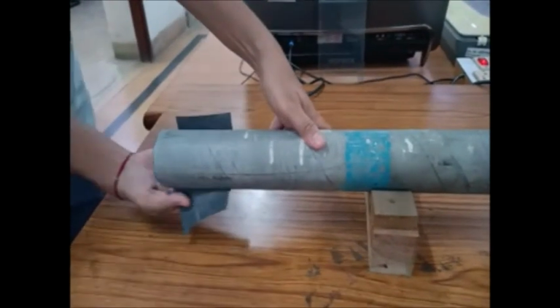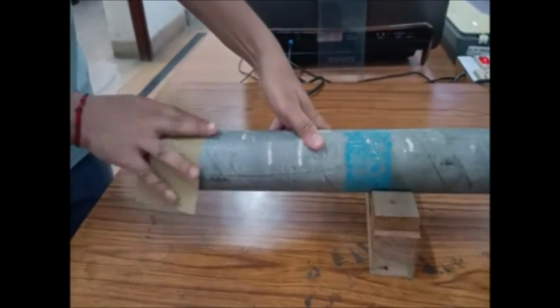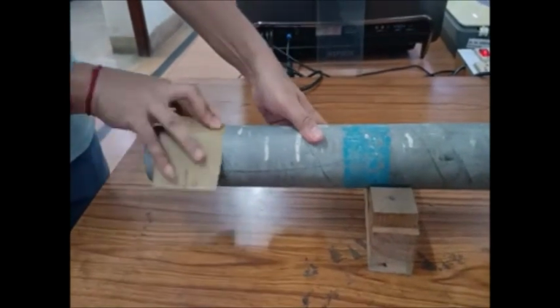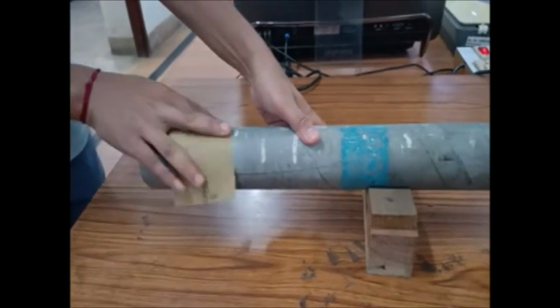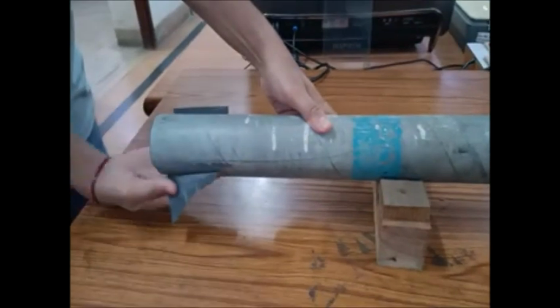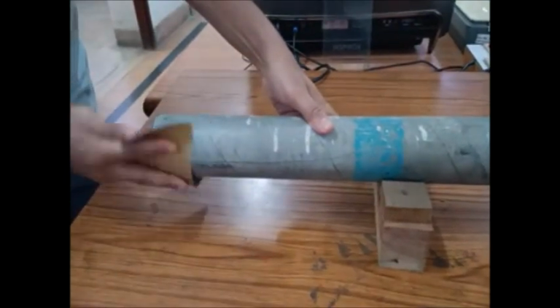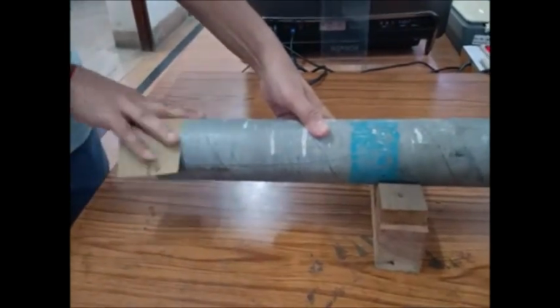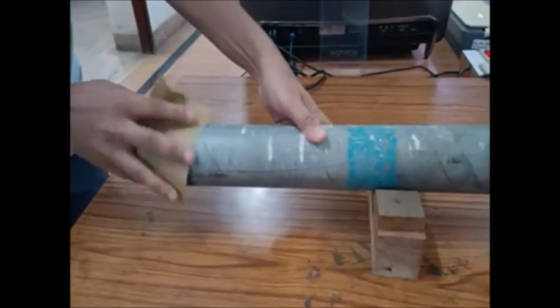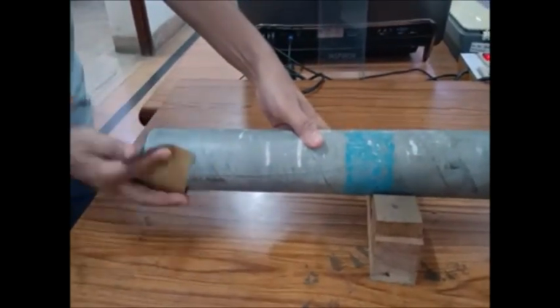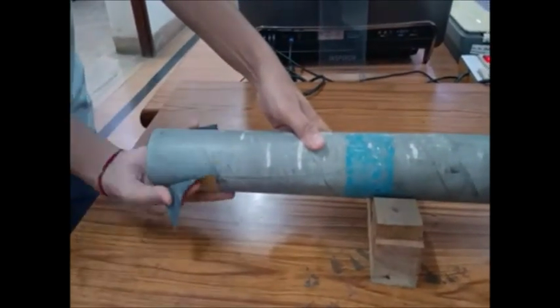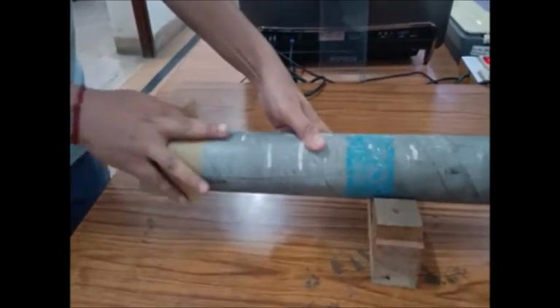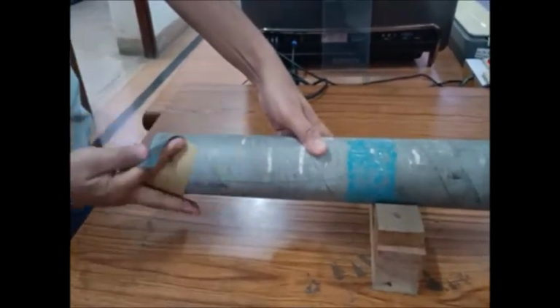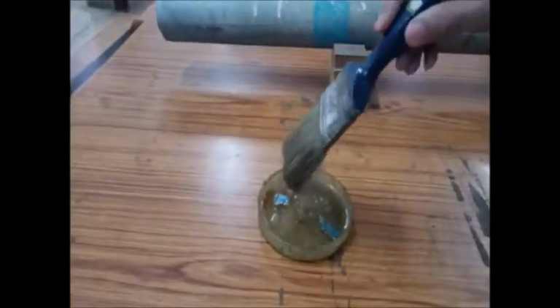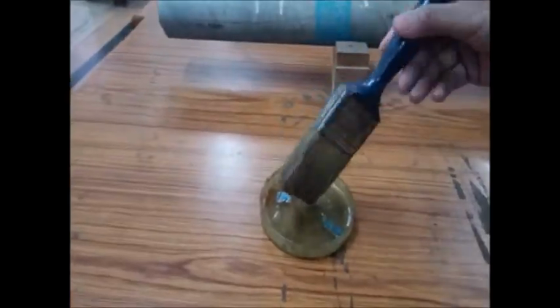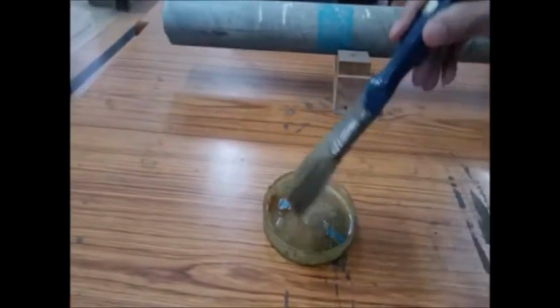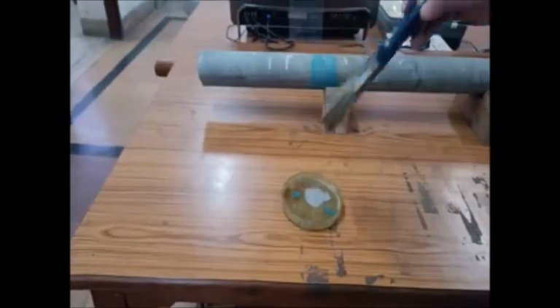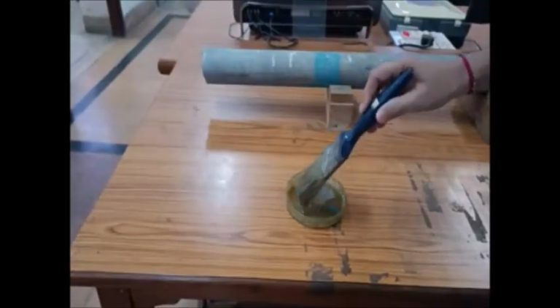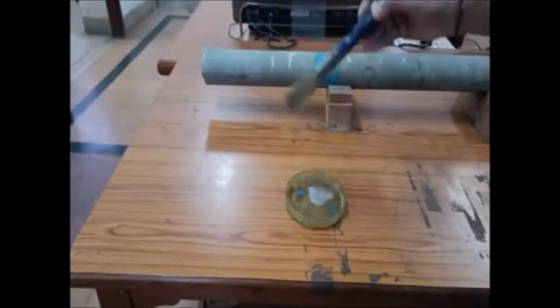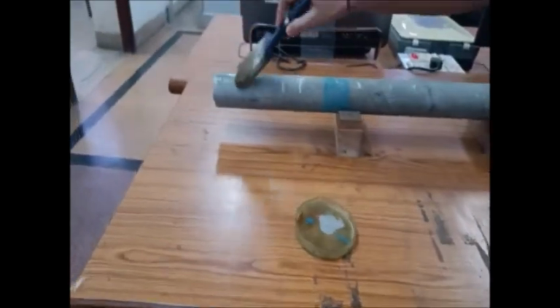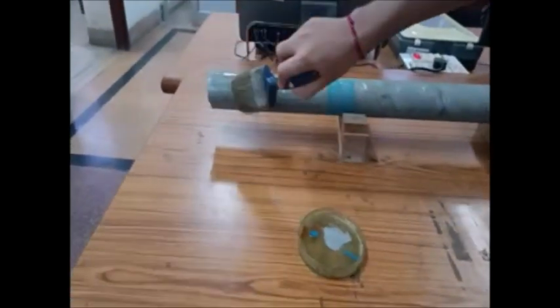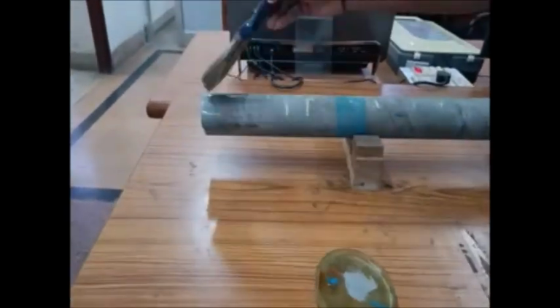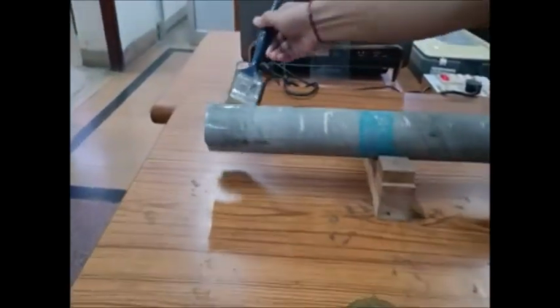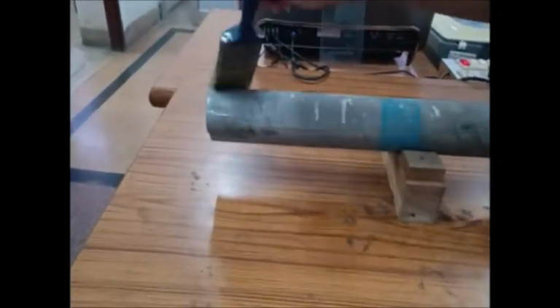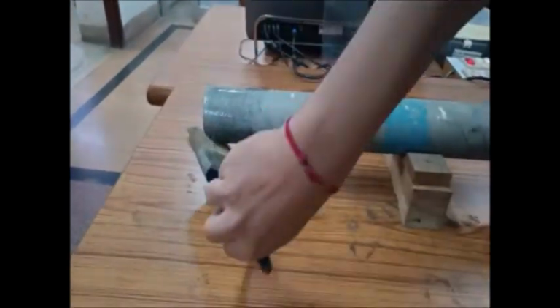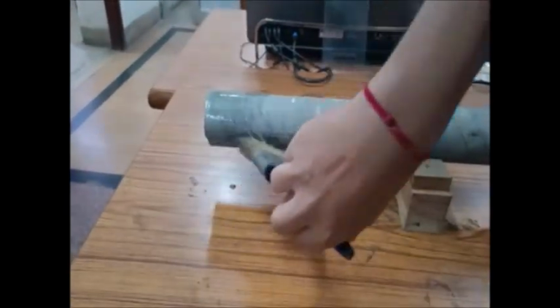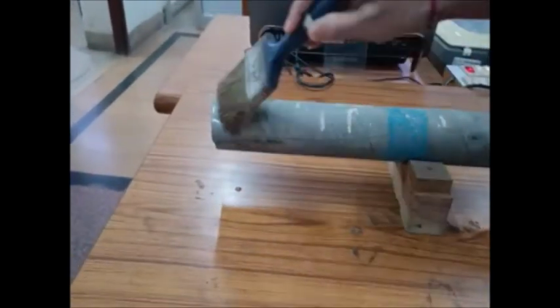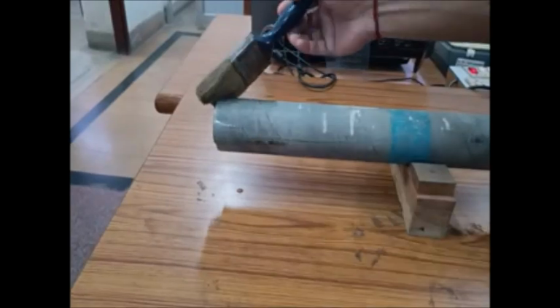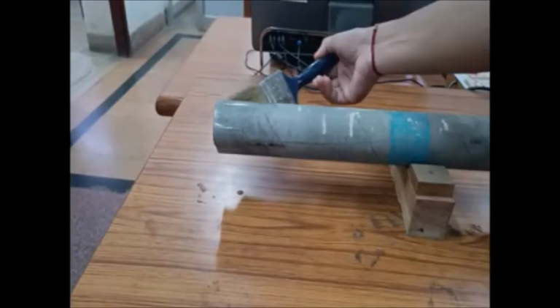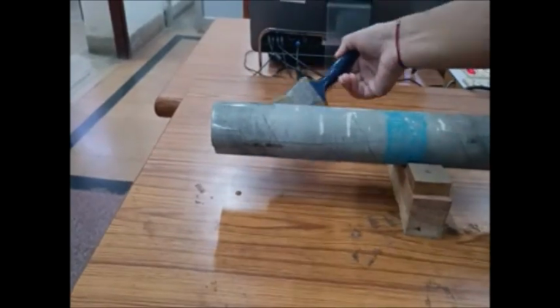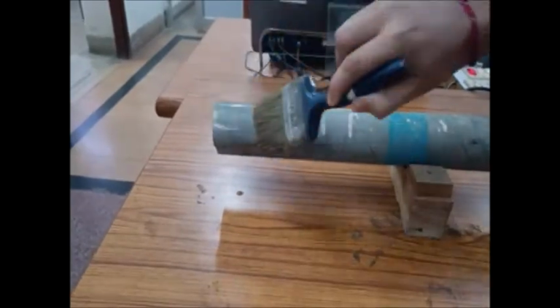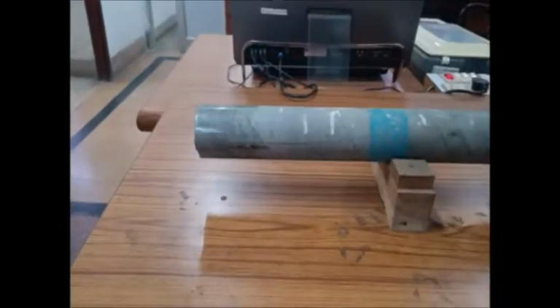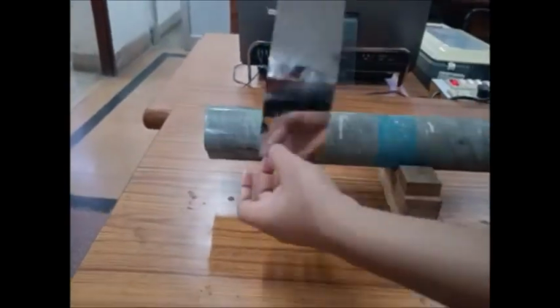Initially, for the placement of the sensor element and probe, the pipe surface in the desired location is cleaned. The amorphous ribbon, which is the sensor element, is pasted circumferentially on the pipe using epoxy resin.